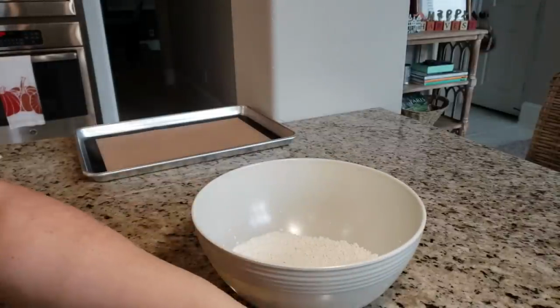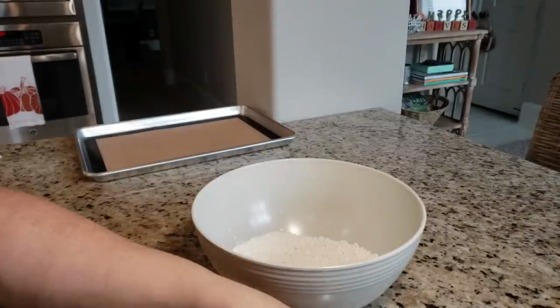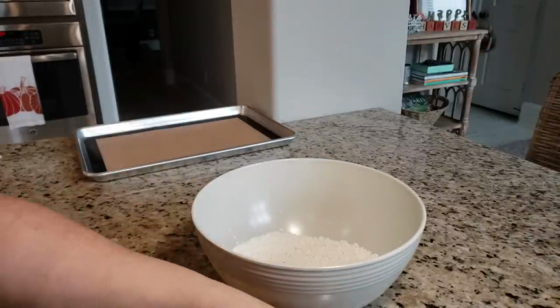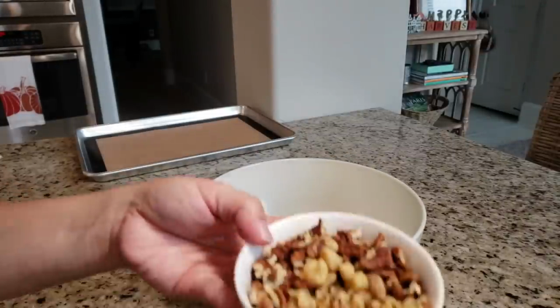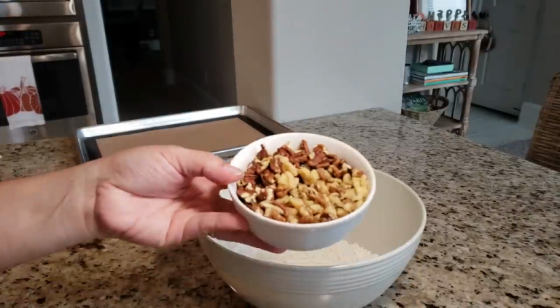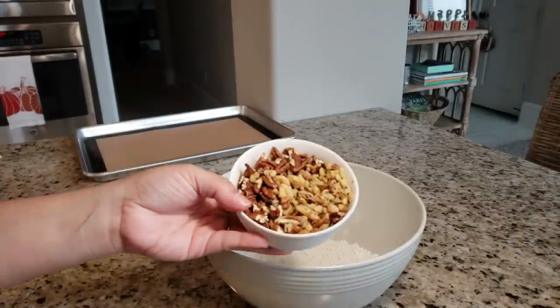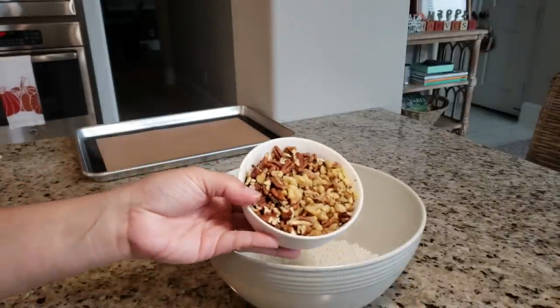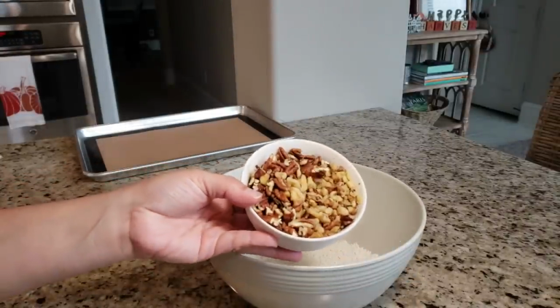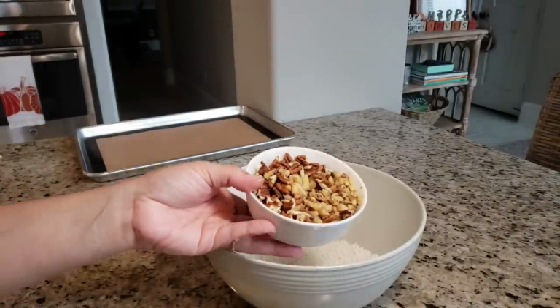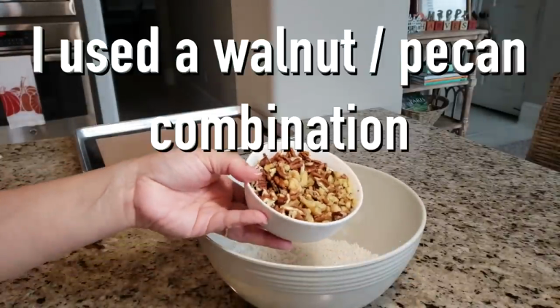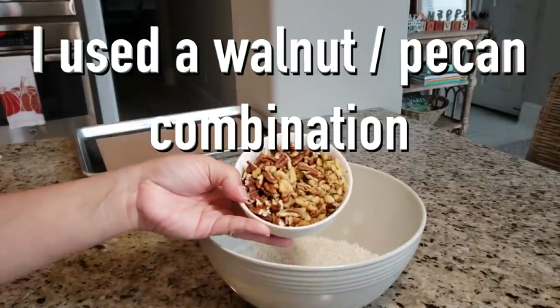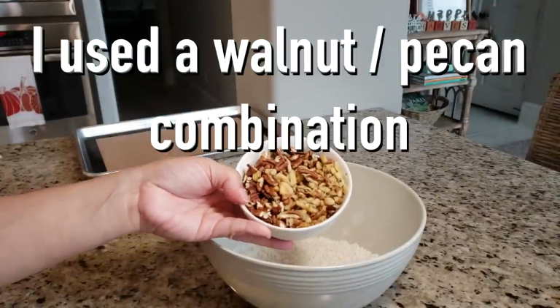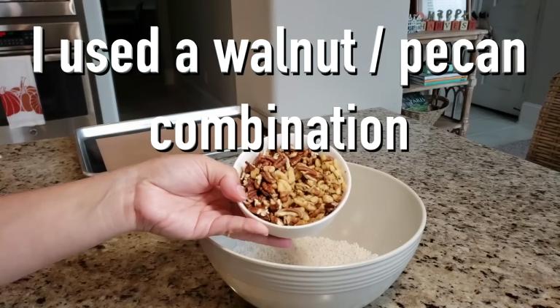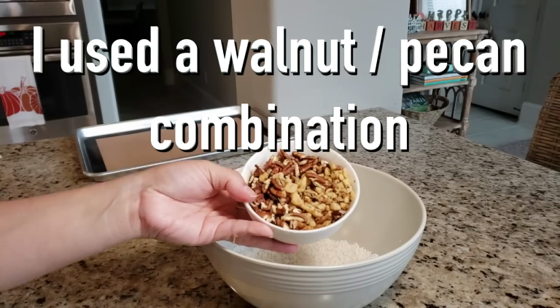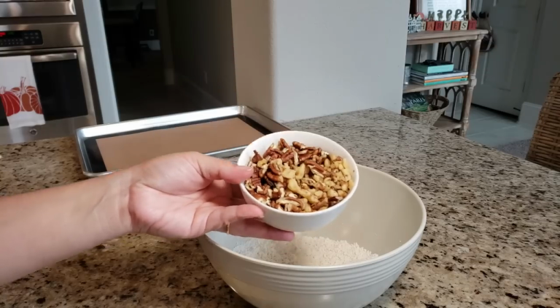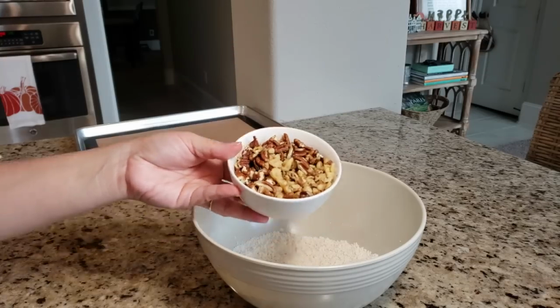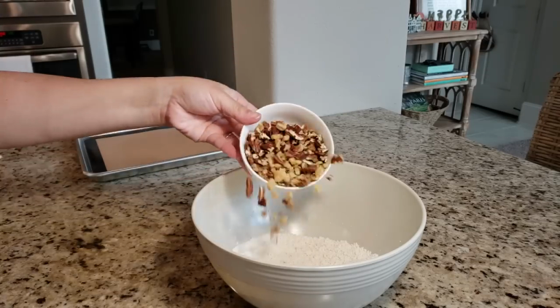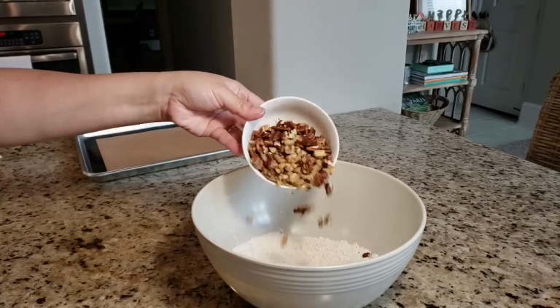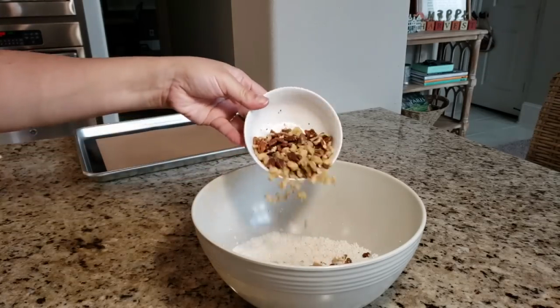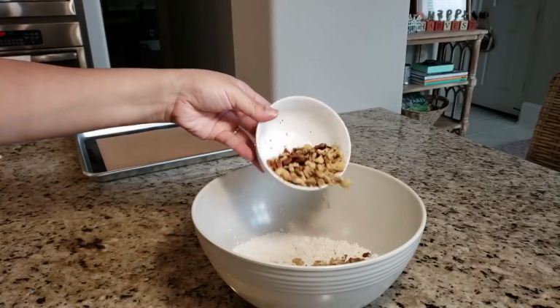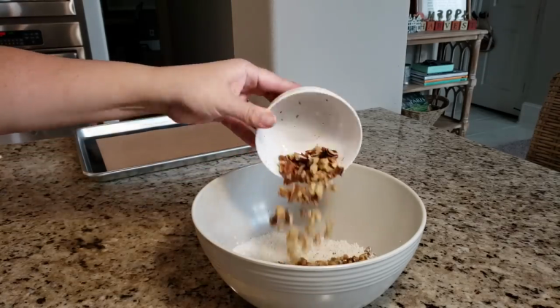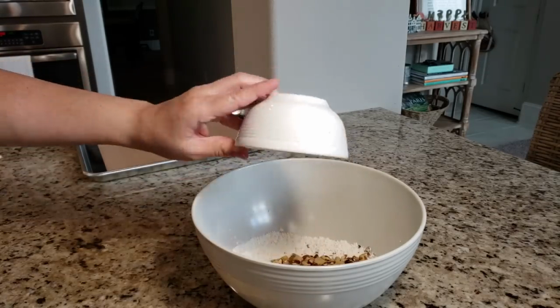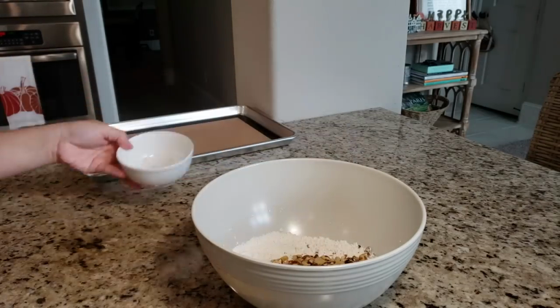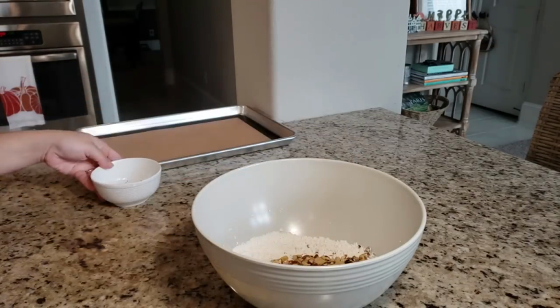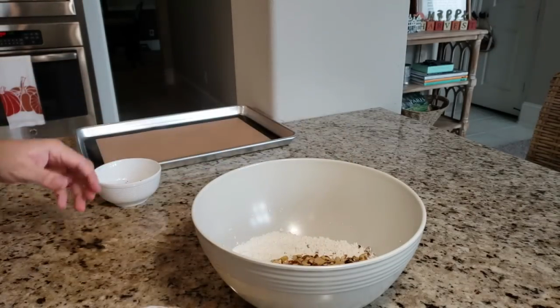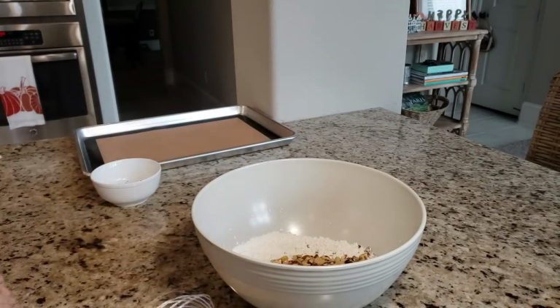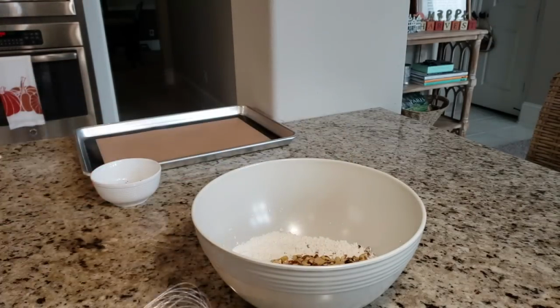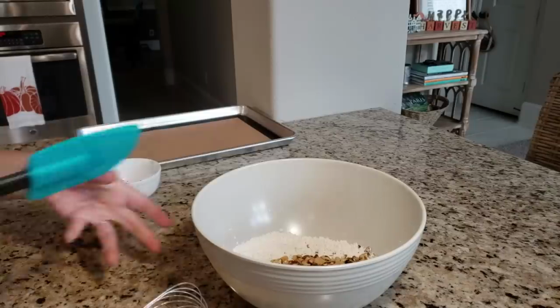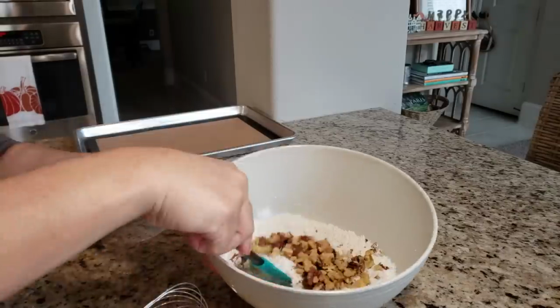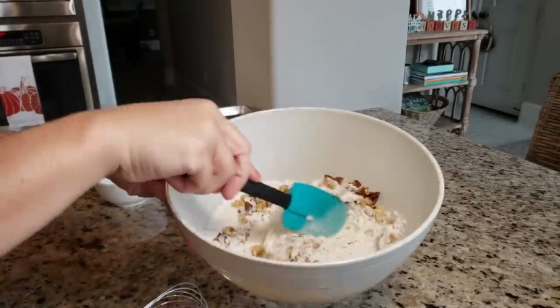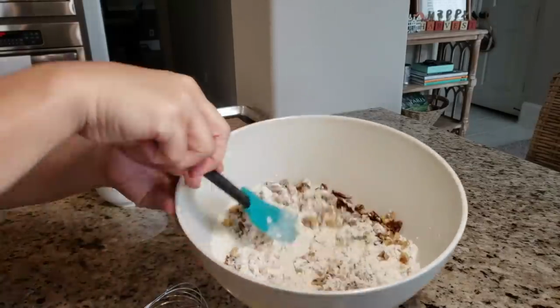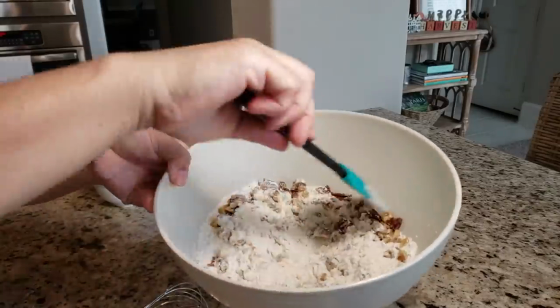Now I'm going to add one cup of walnuts that I've chopped — it's a rough chop. You could also substitute this with pecans or the nut of your choice.